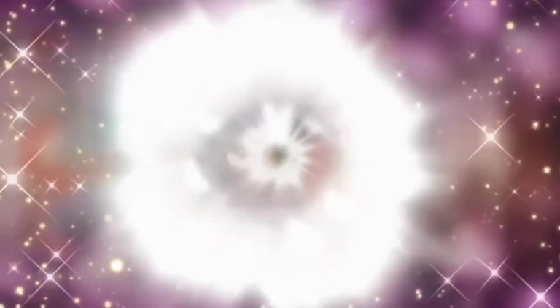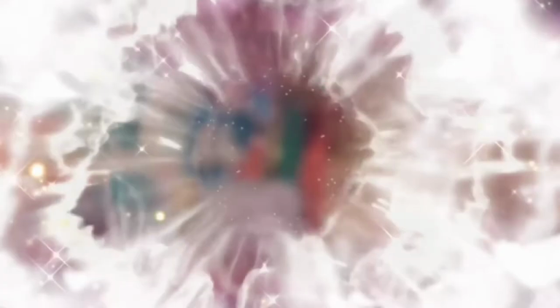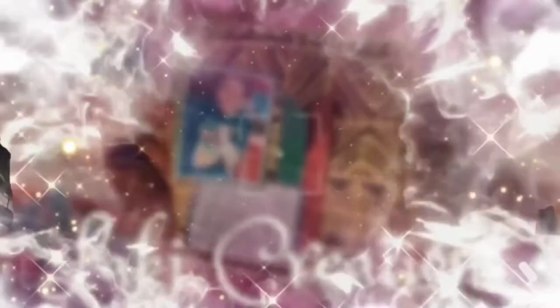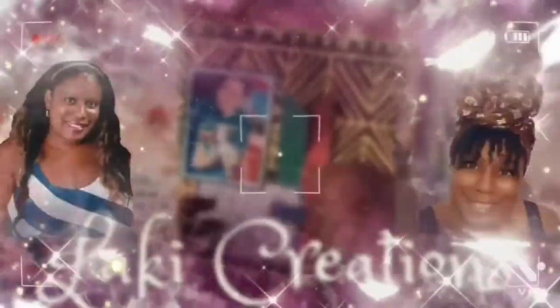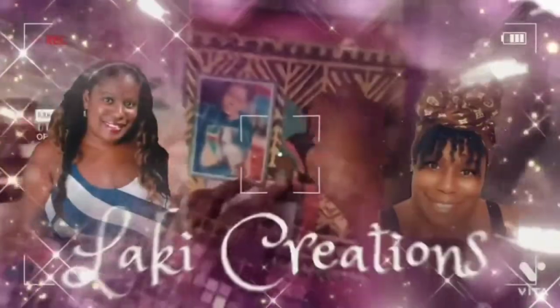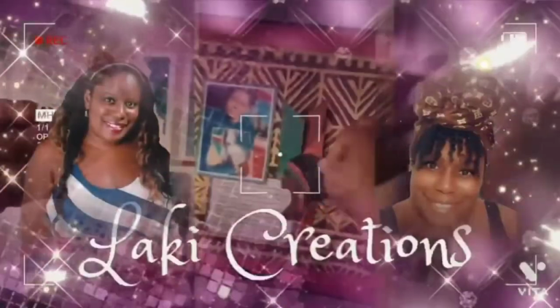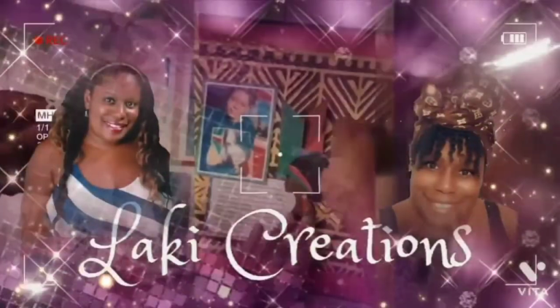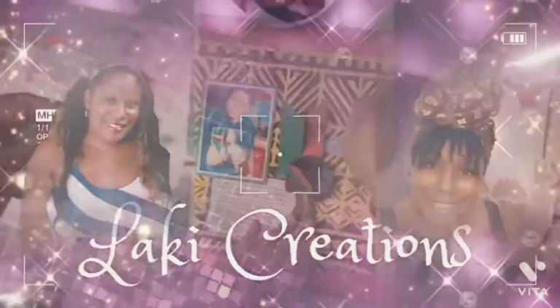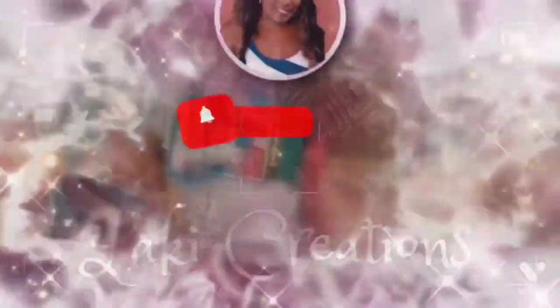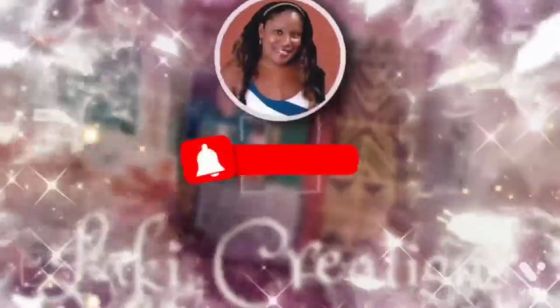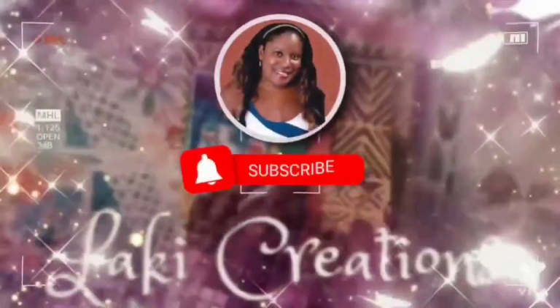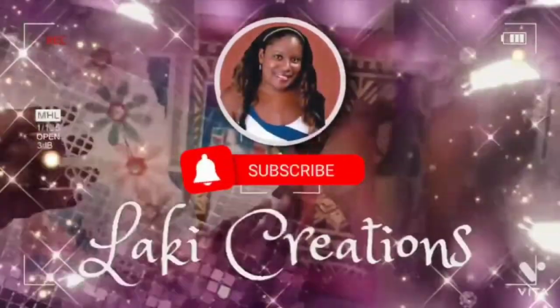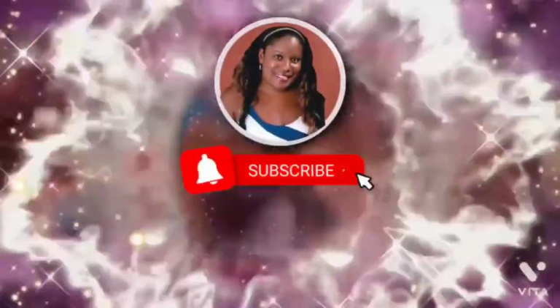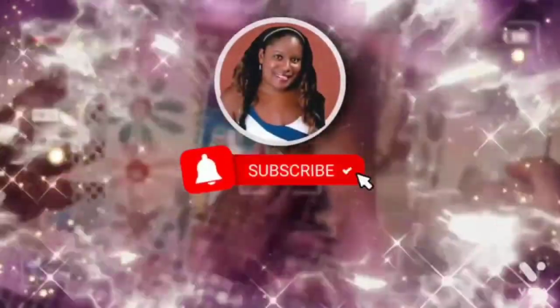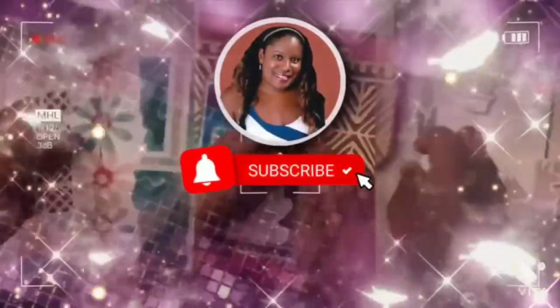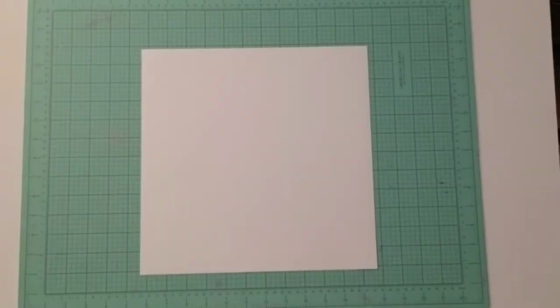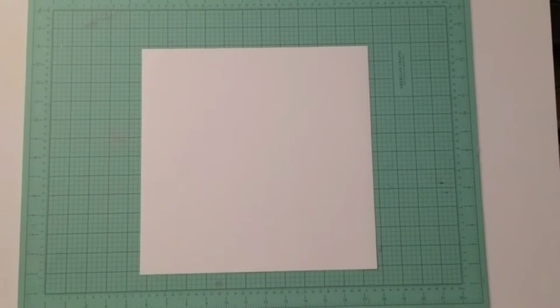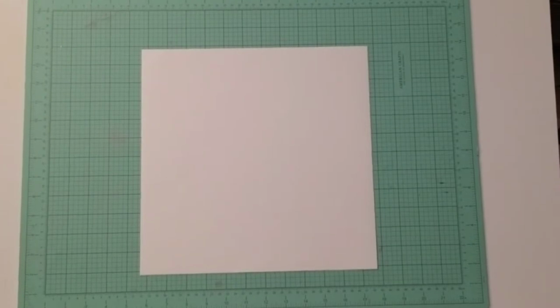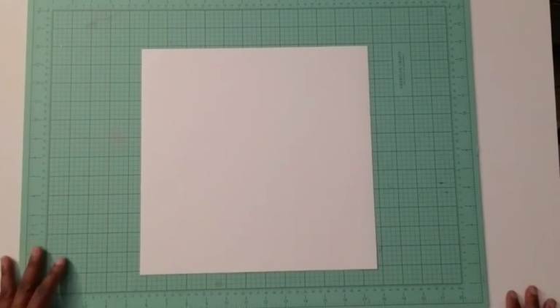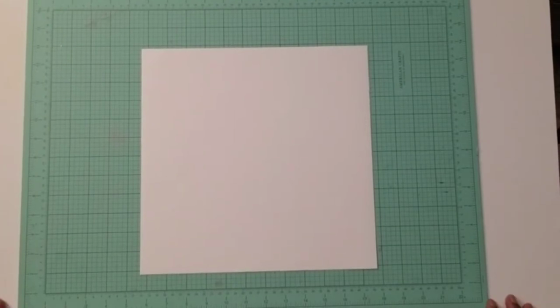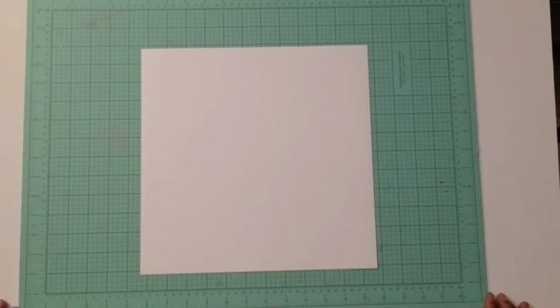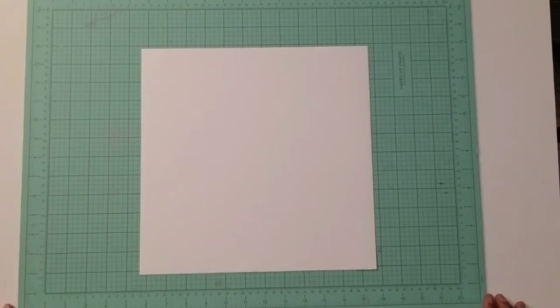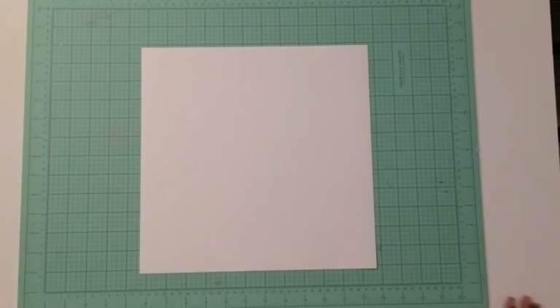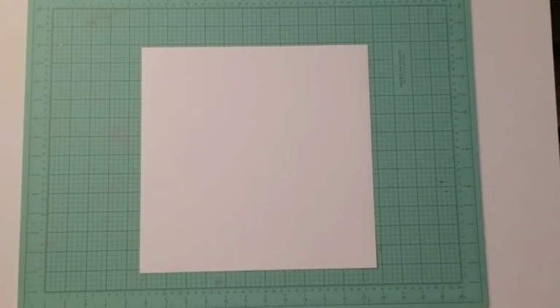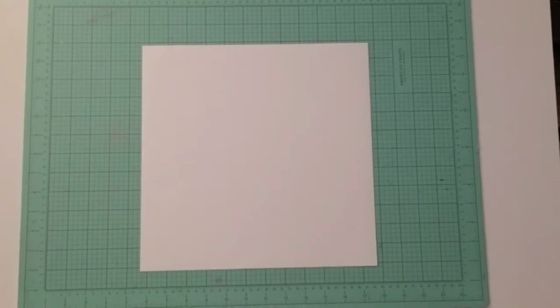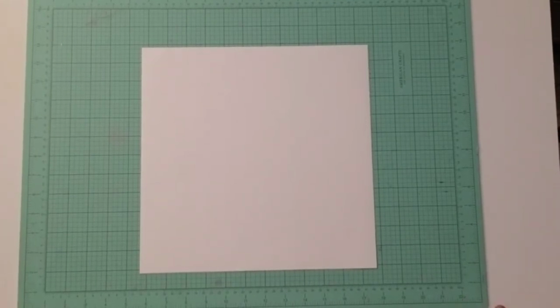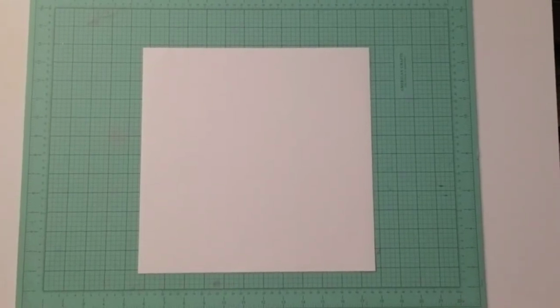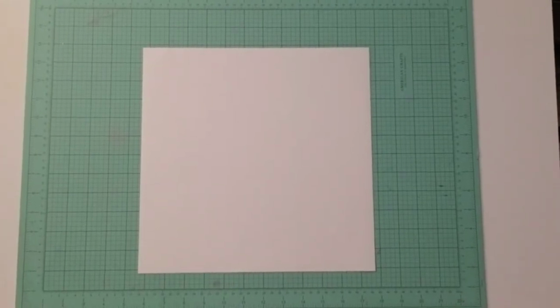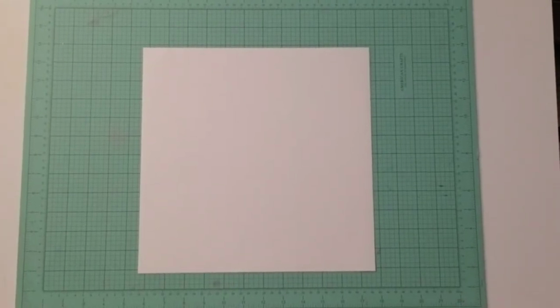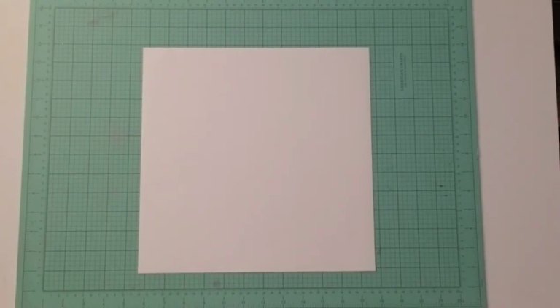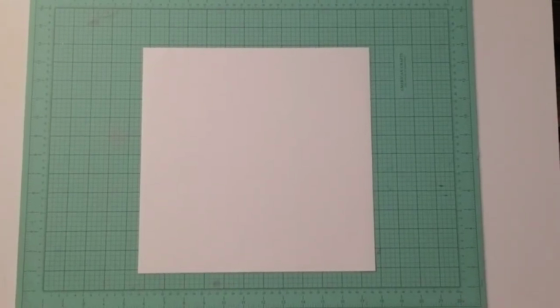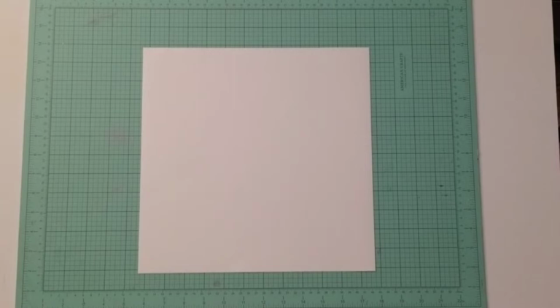Welcome to Scrapbooking Beautiful Layouts by Locky Creations. Hey friends, it's Locky Creations back with another scrapbook layout.